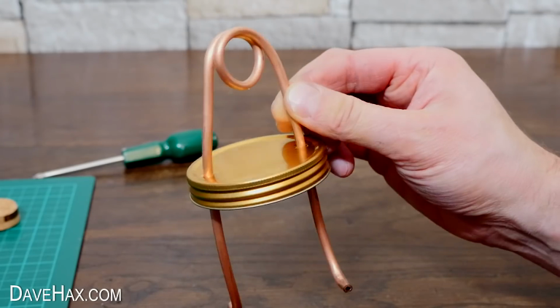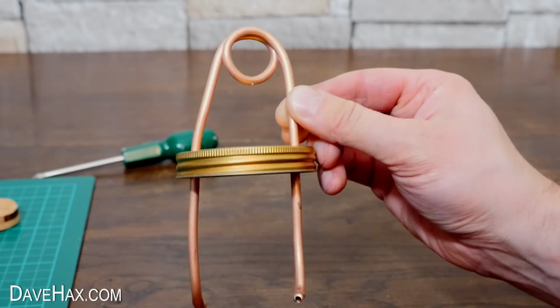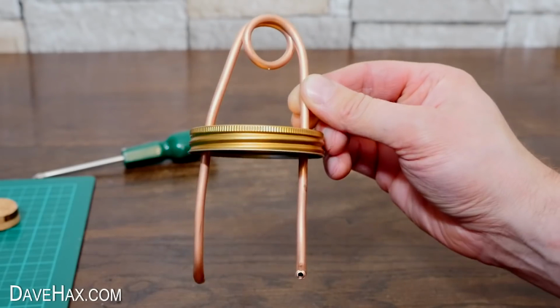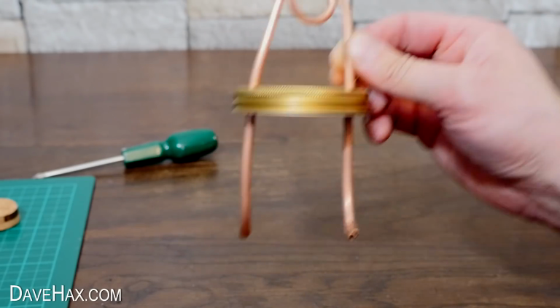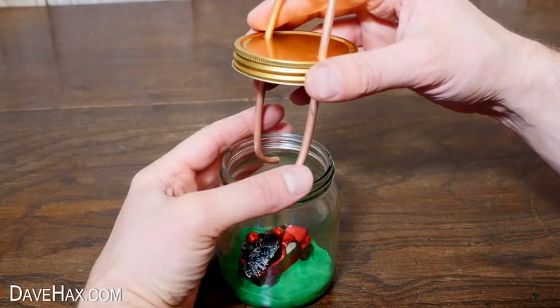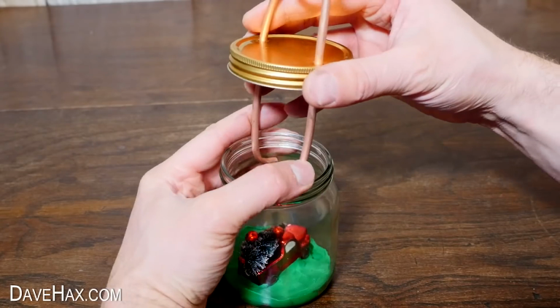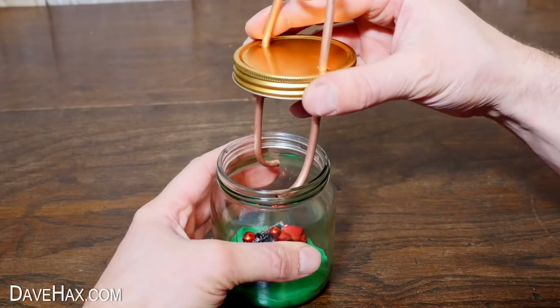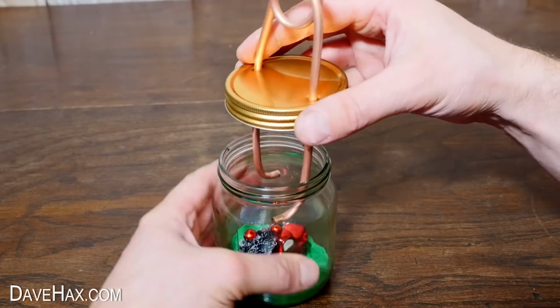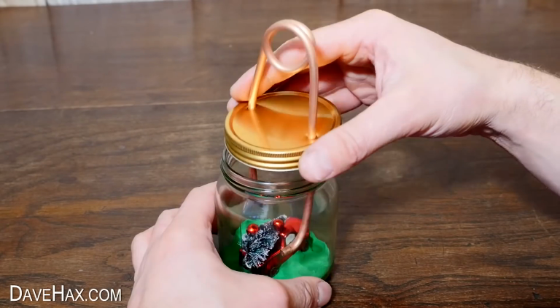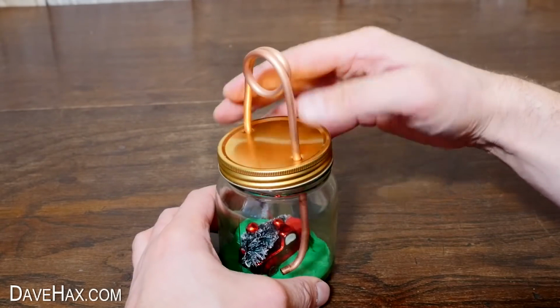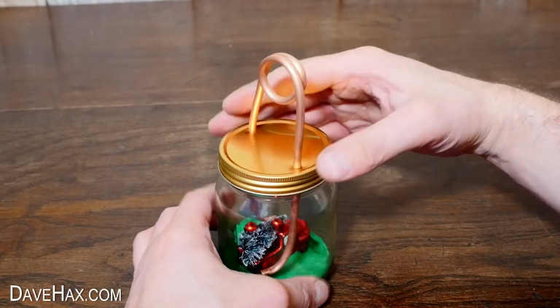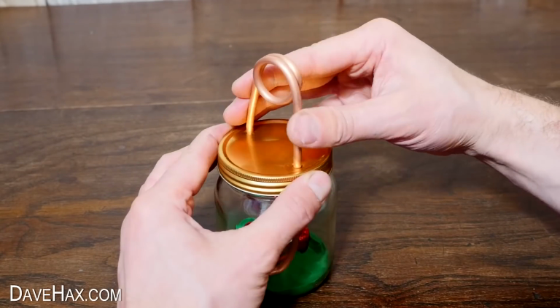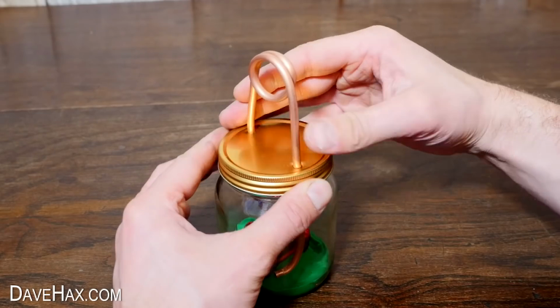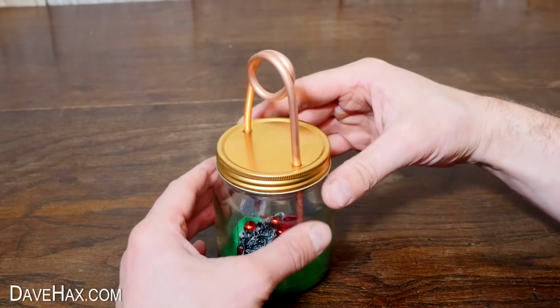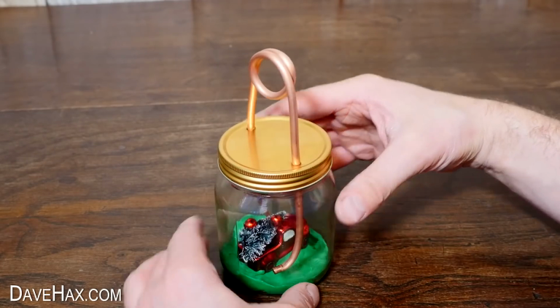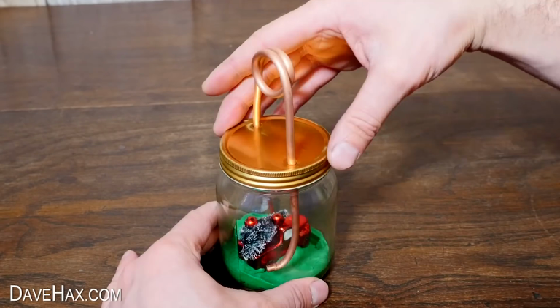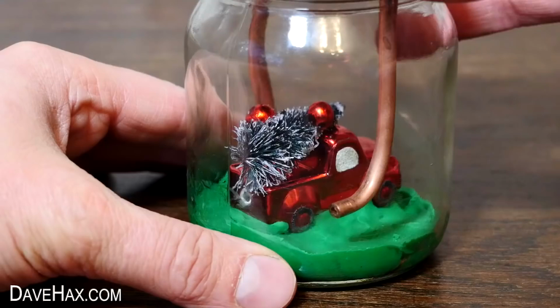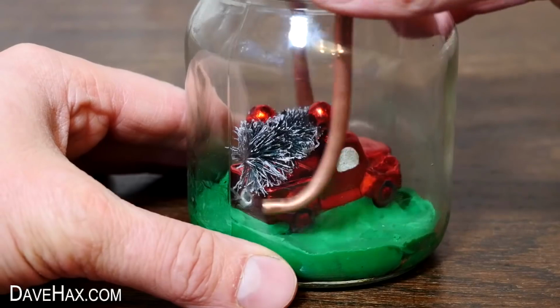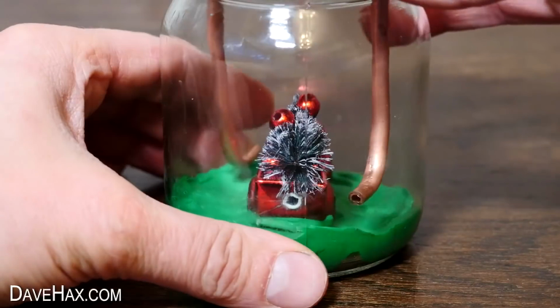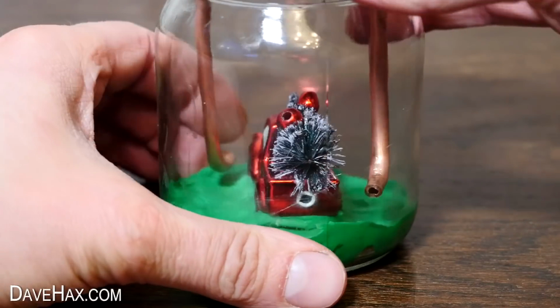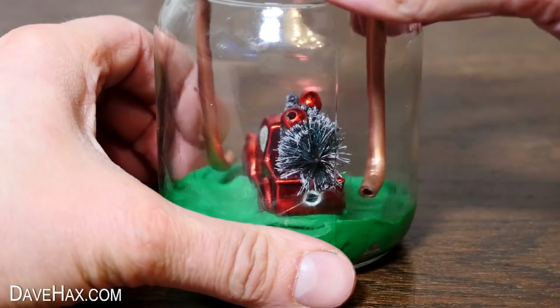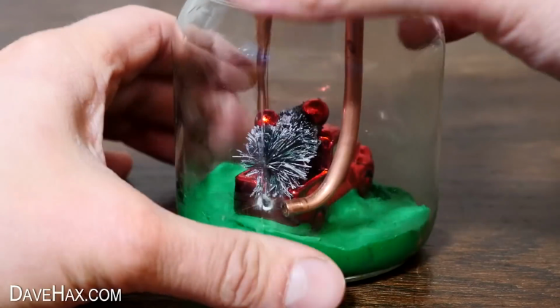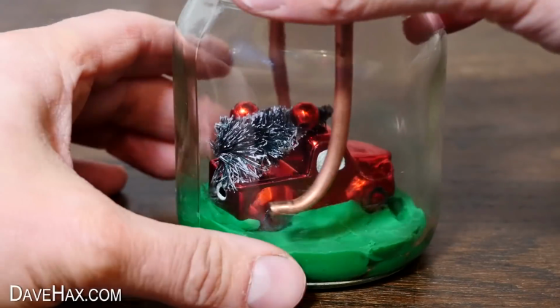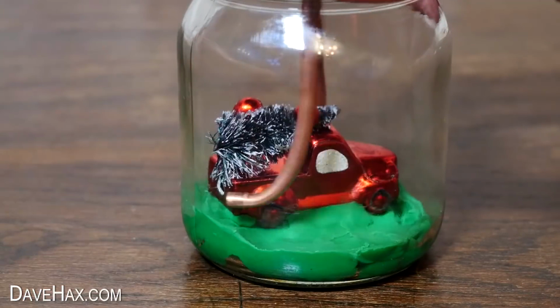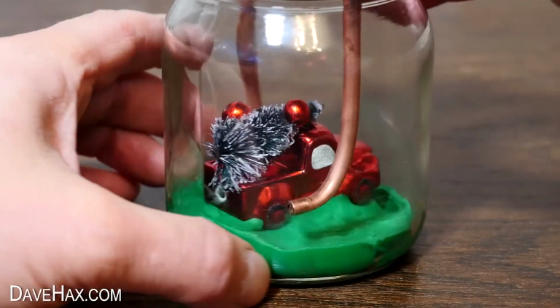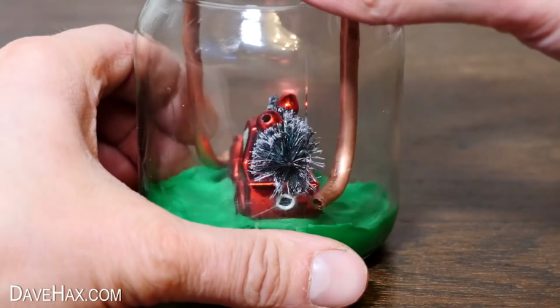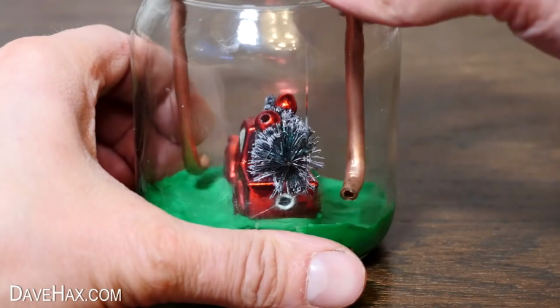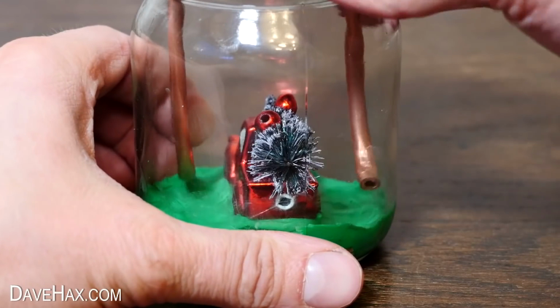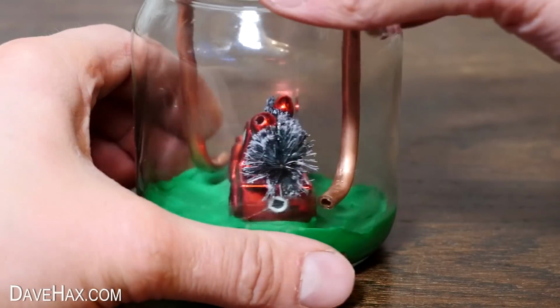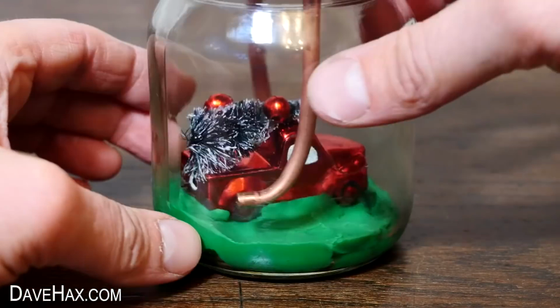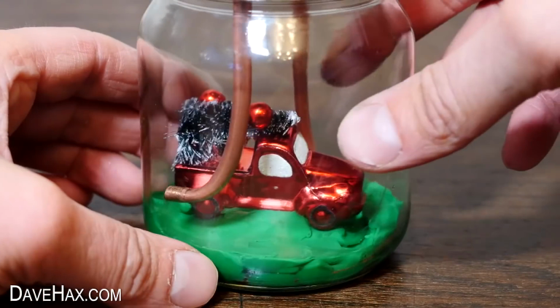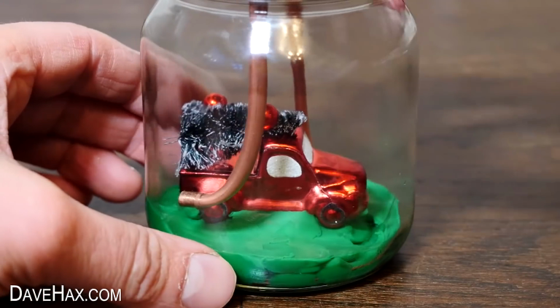When you're done, put it down into the jar and make sure it all fits. You can see I won't actually be able to do the jar lid up because the pipes collide with the truck, but that doesn't necessarily matter.